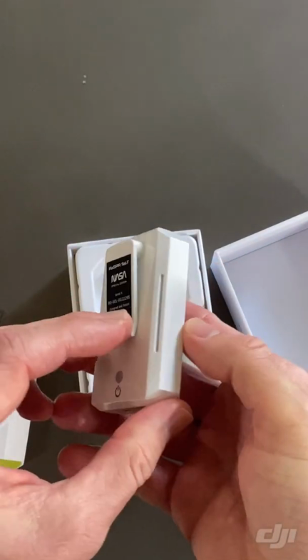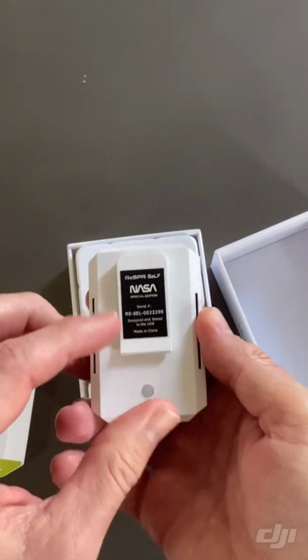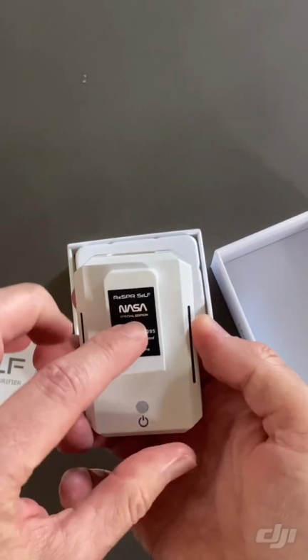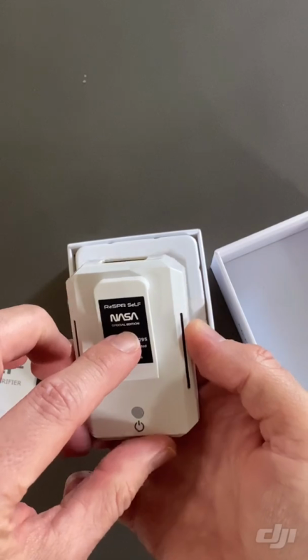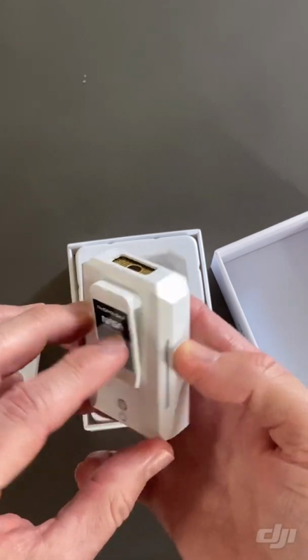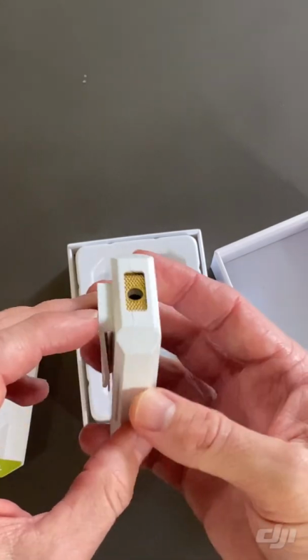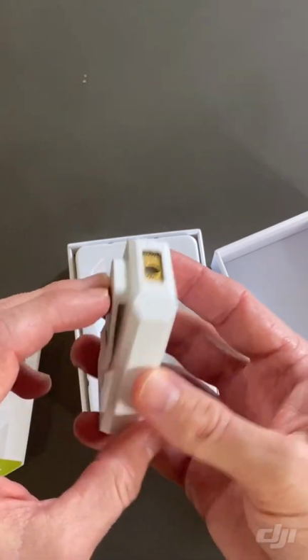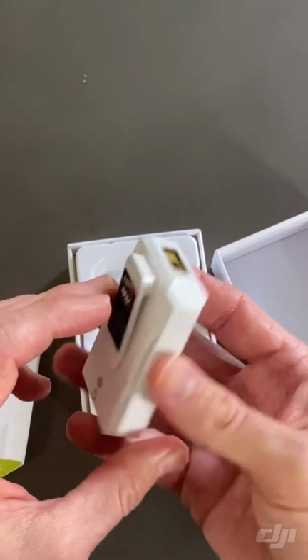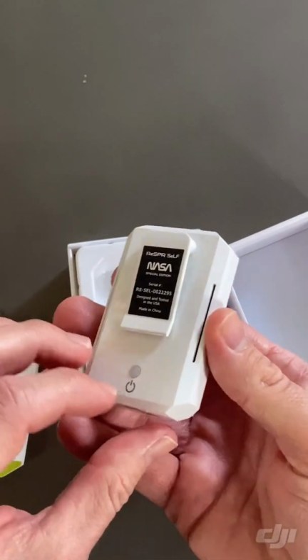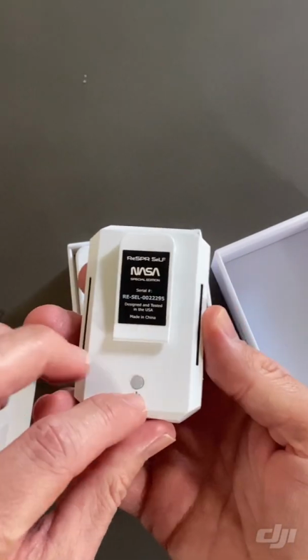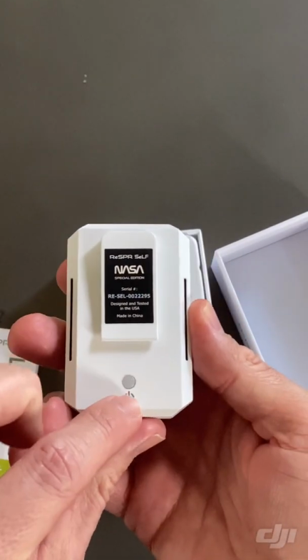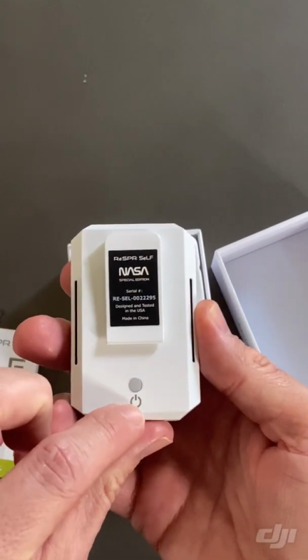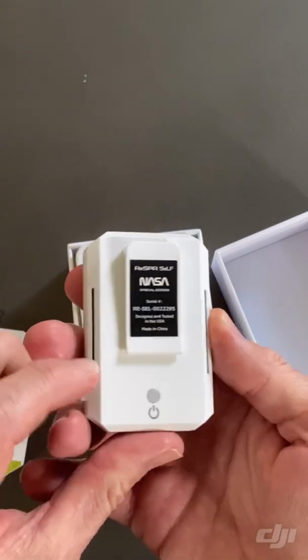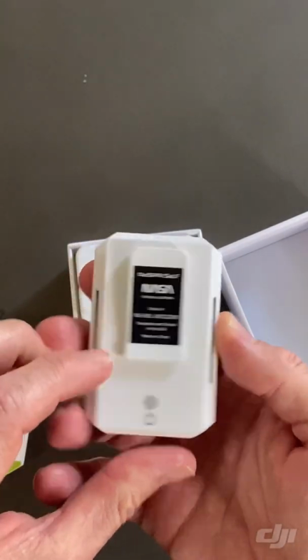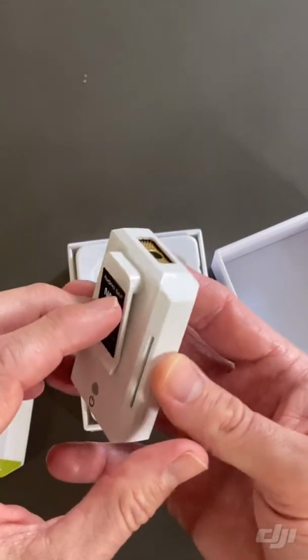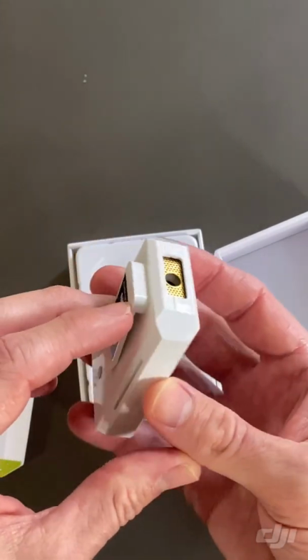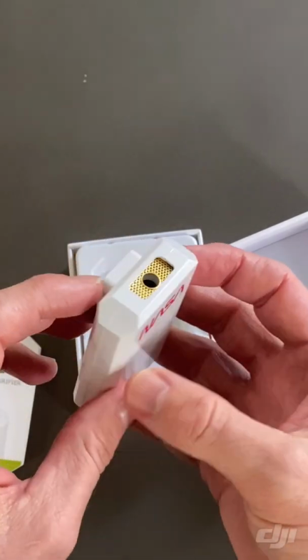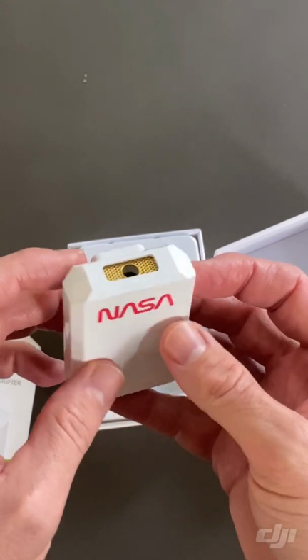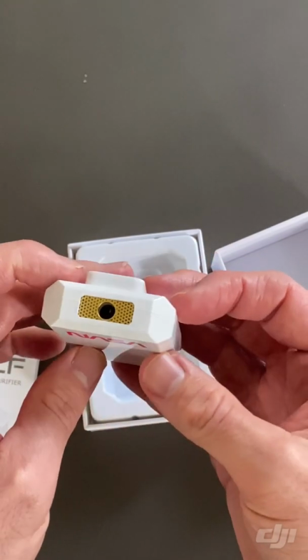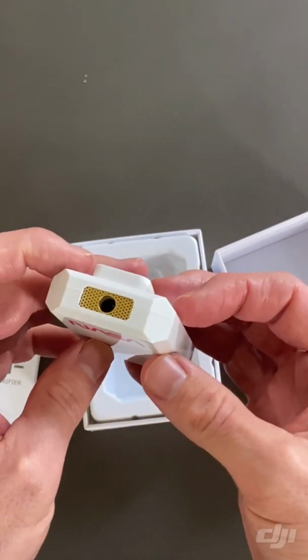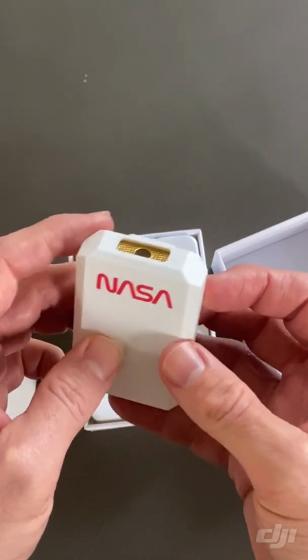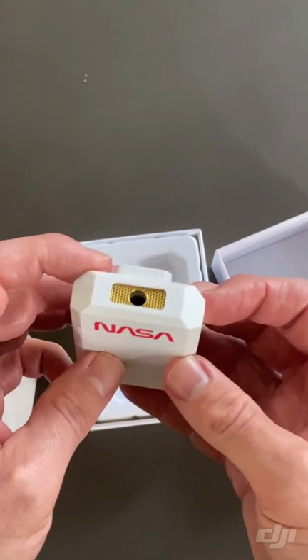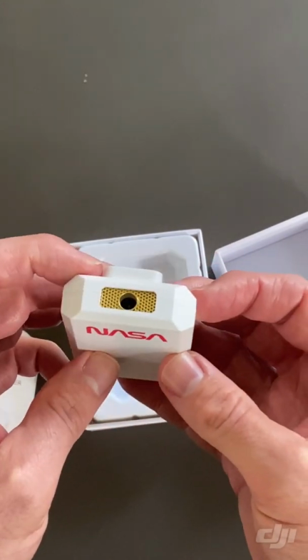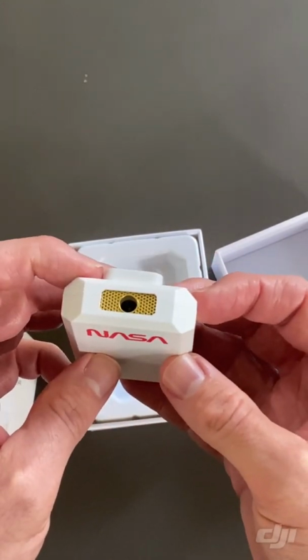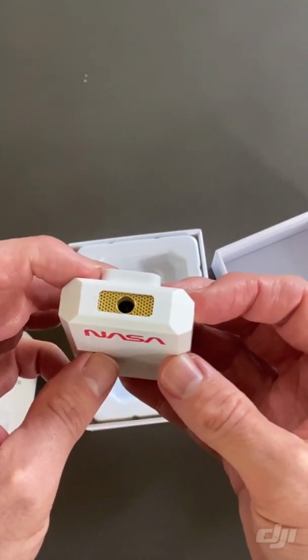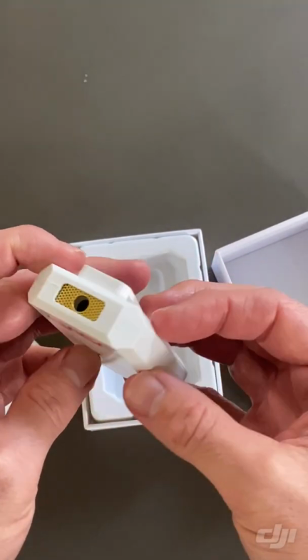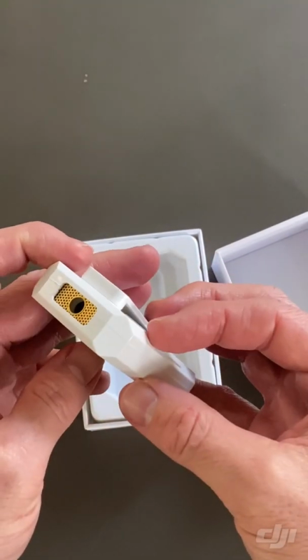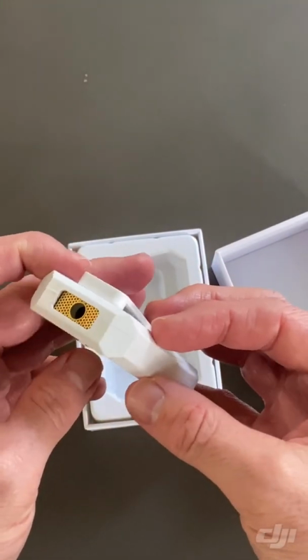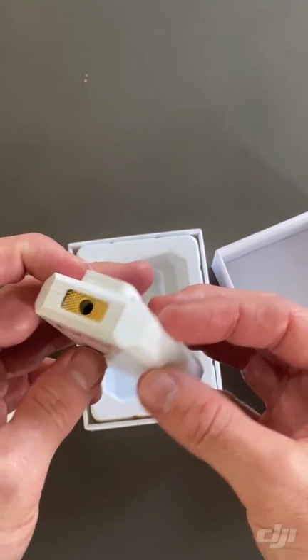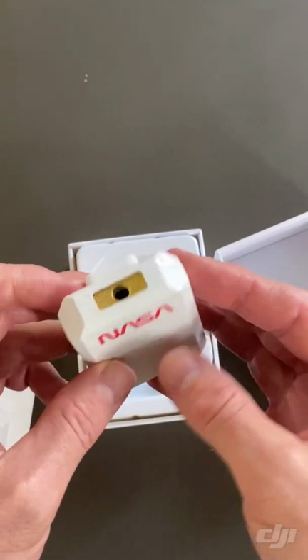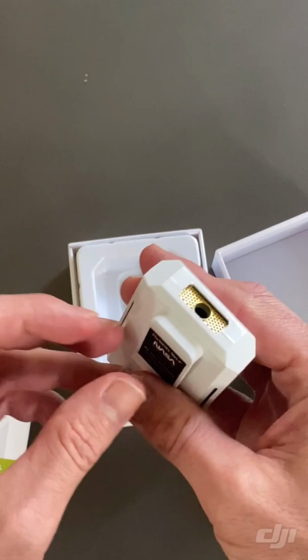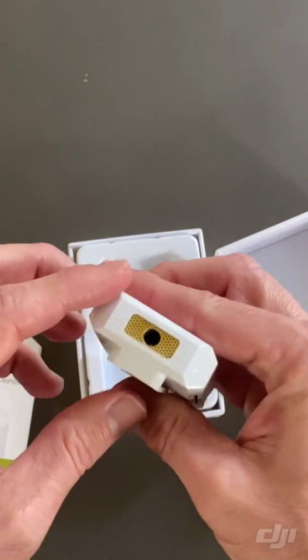So it has this handy clip and it looks like a power button, and I think that's what generates the ion shield that protects you.